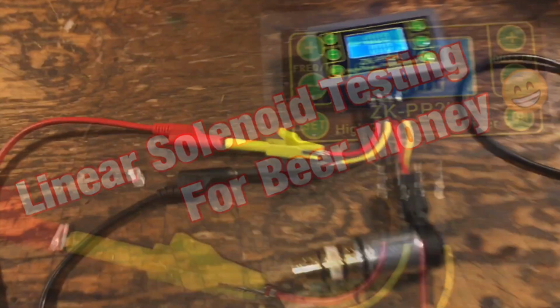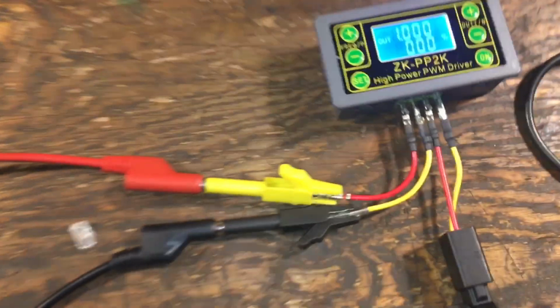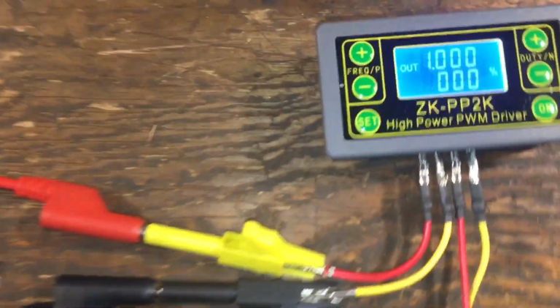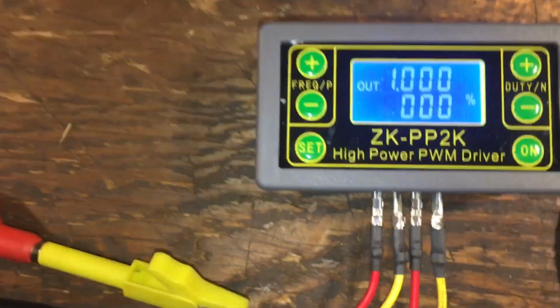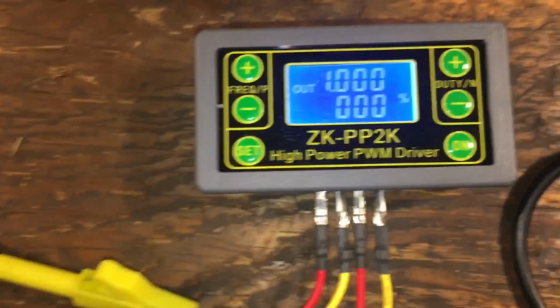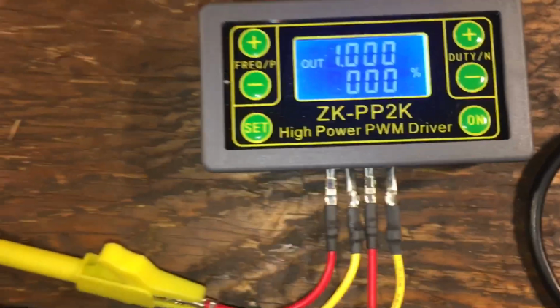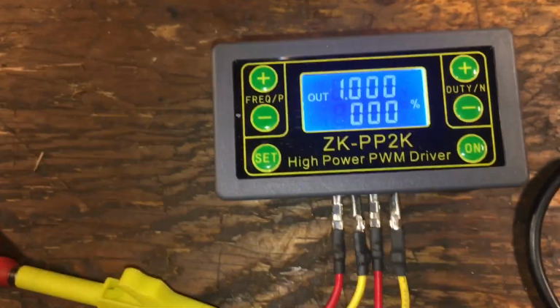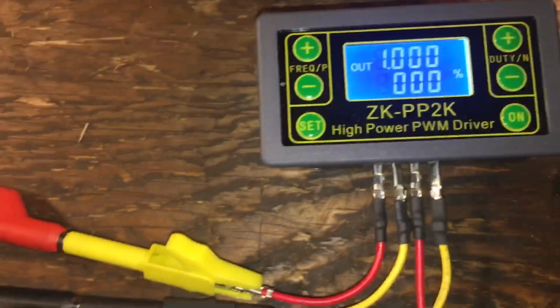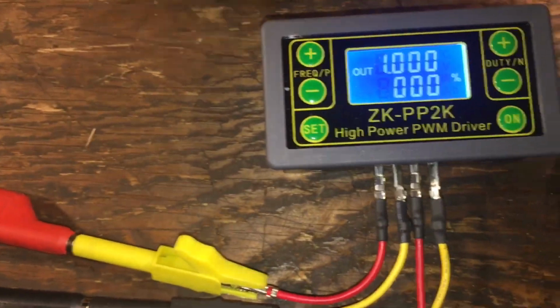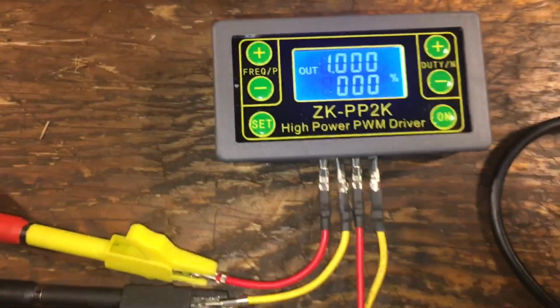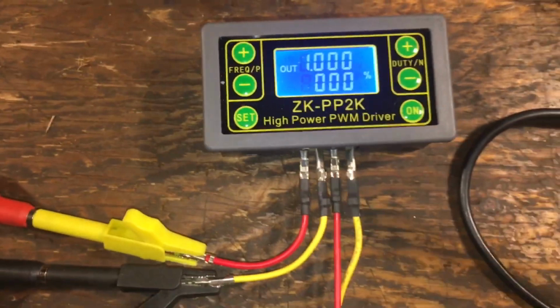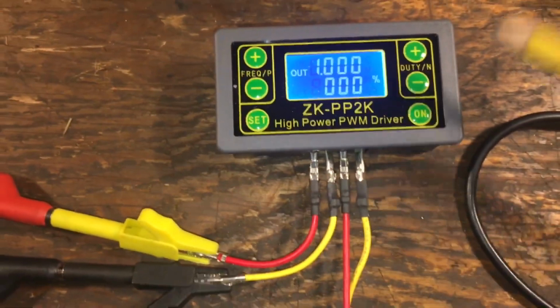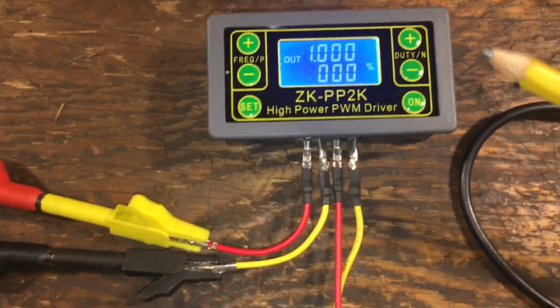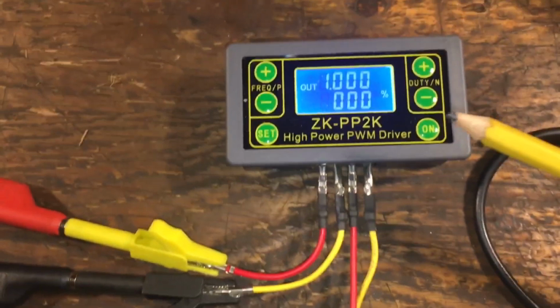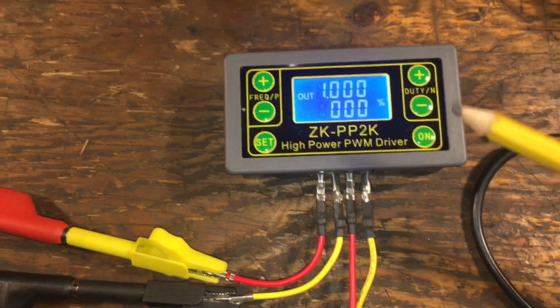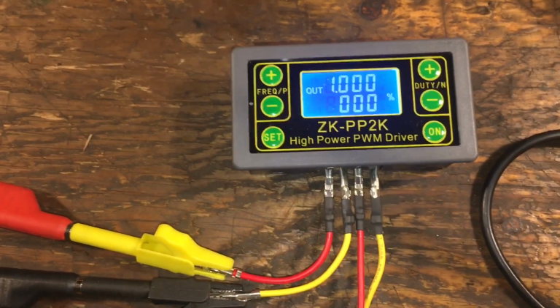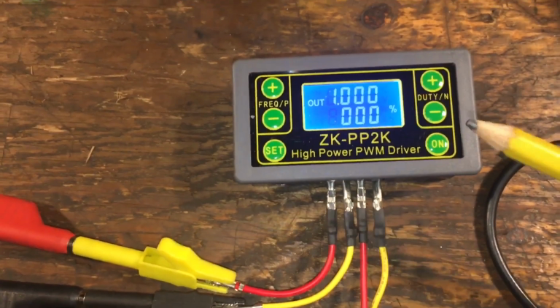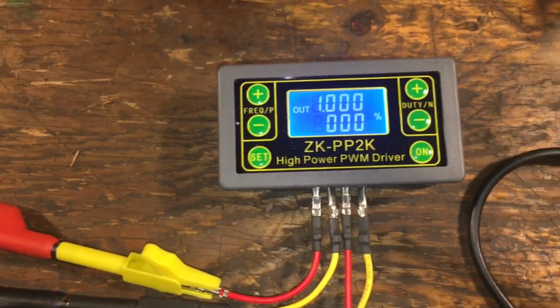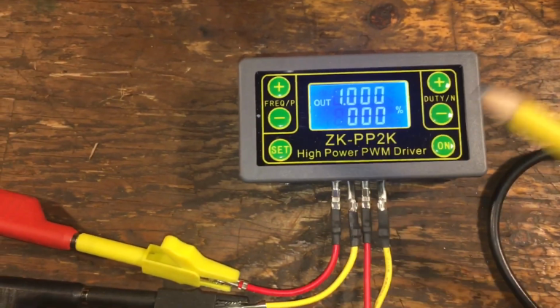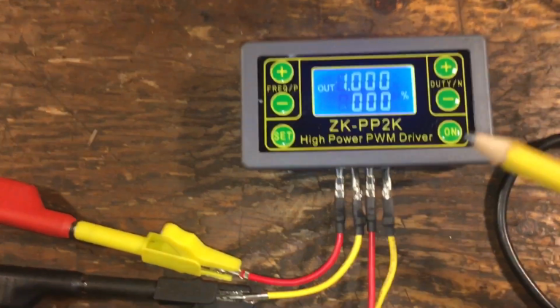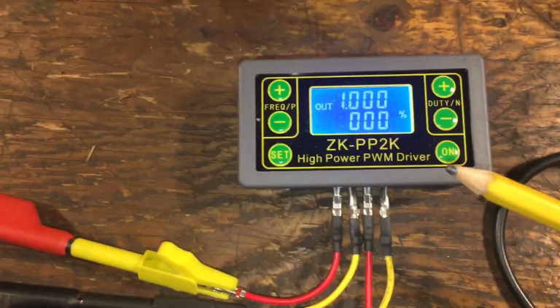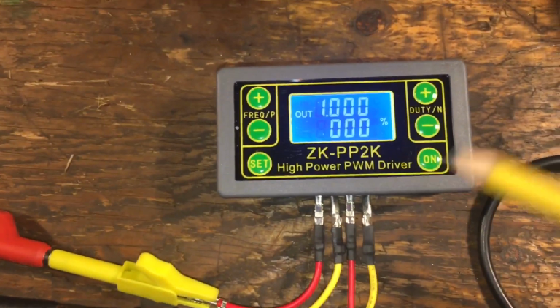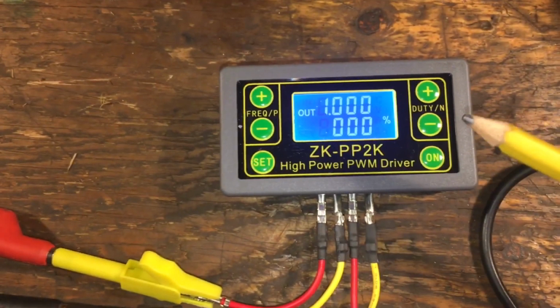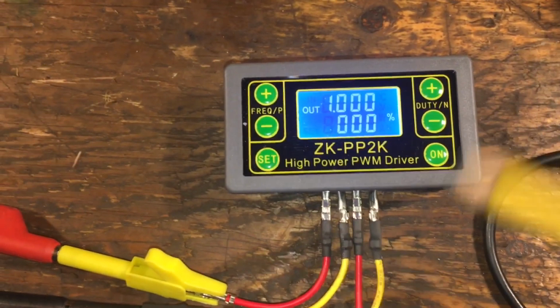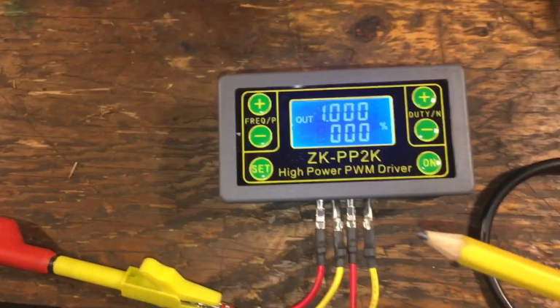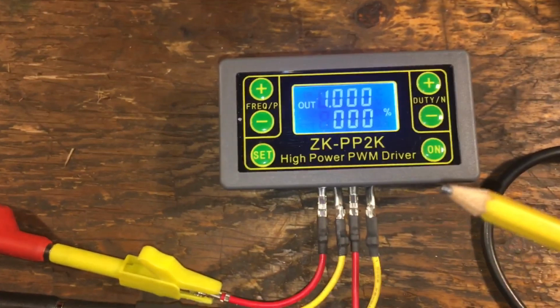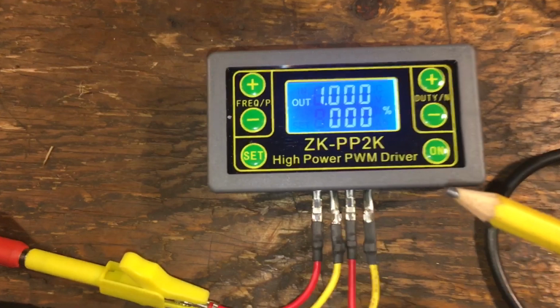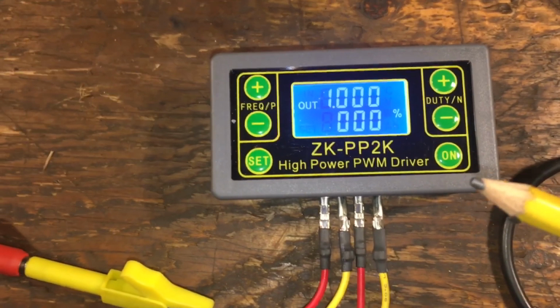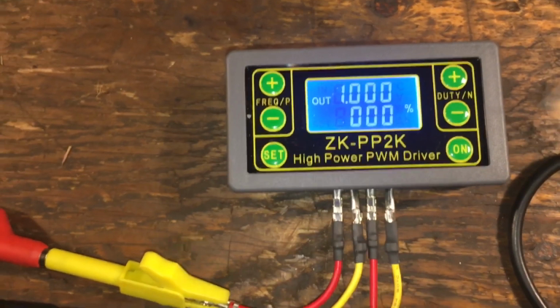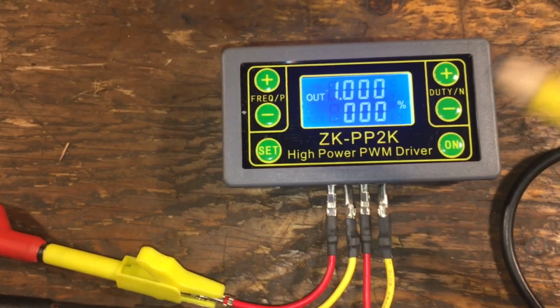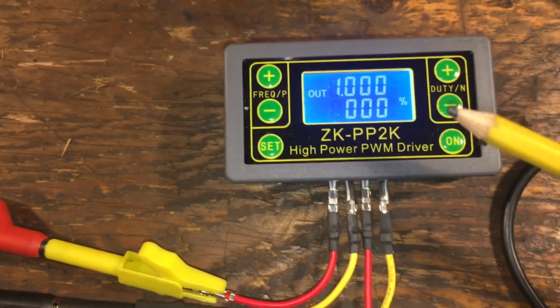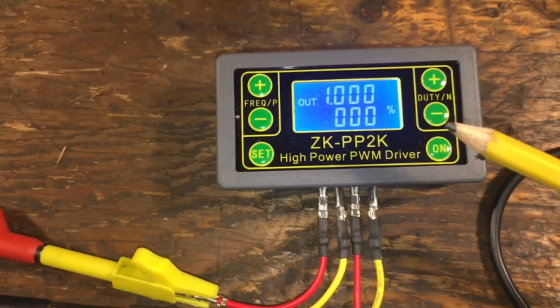I purchased this little rig off Amazon — it cost me $6 and change plus tax, let's call it $8 Canadian. Like Denny says, not even real money. And what it basically is is a little signal generator.